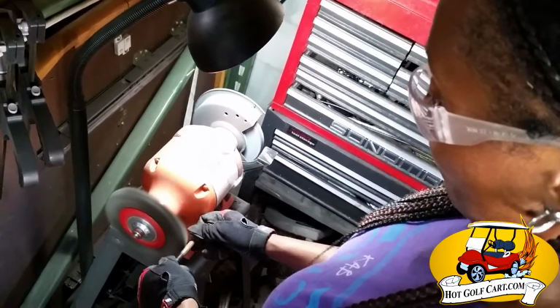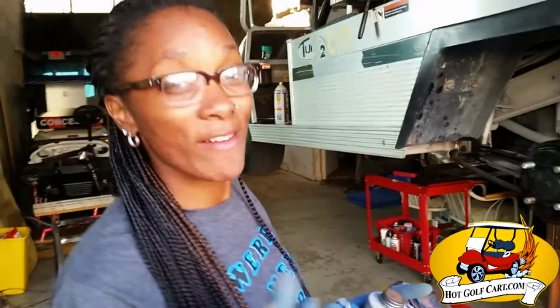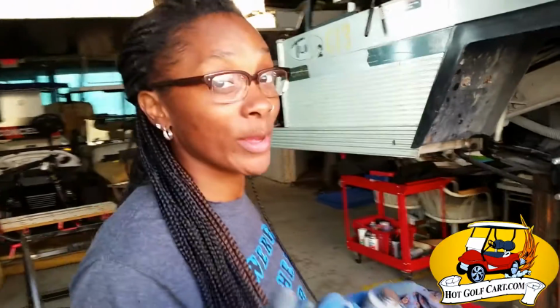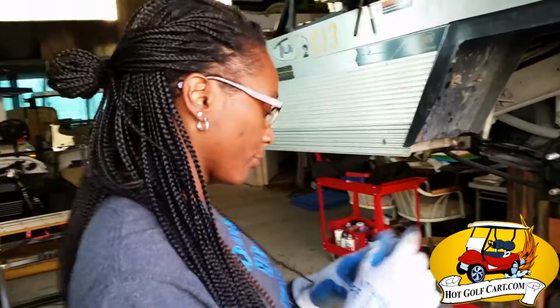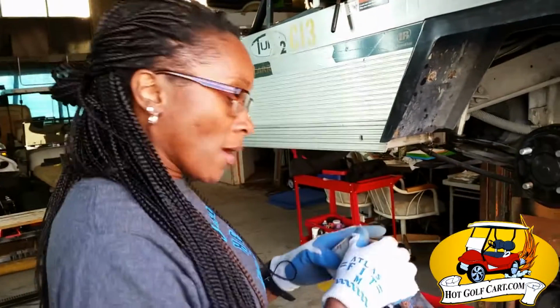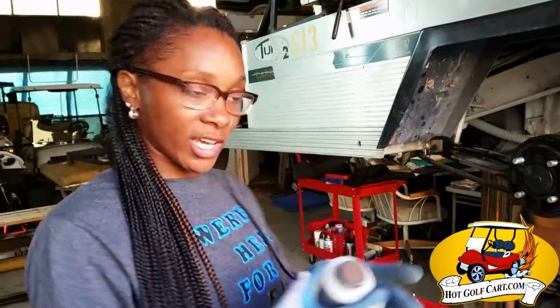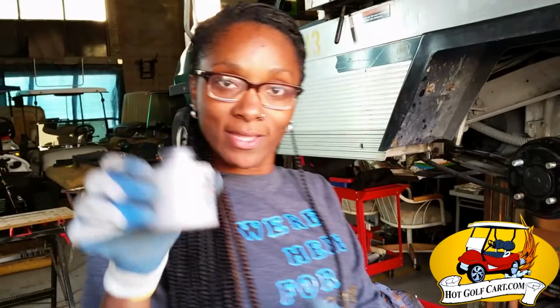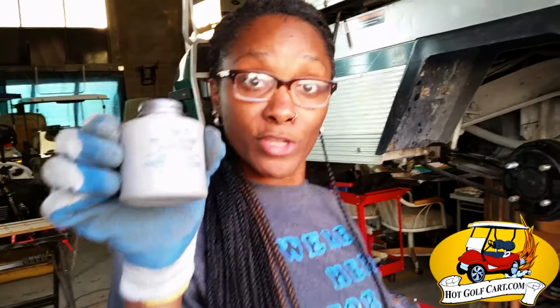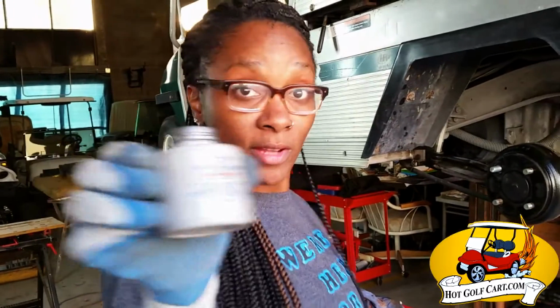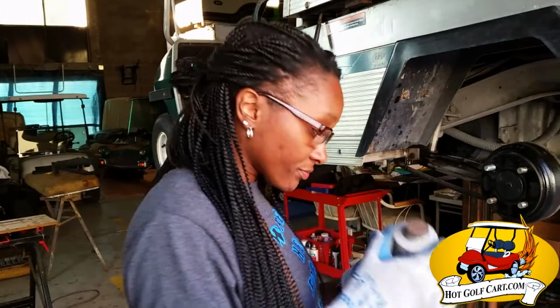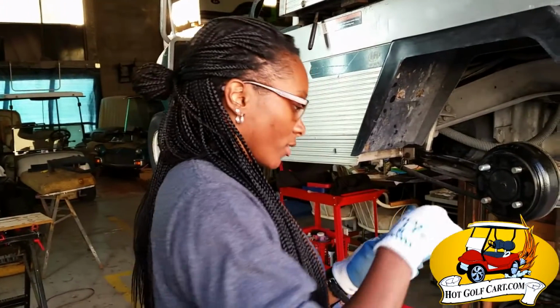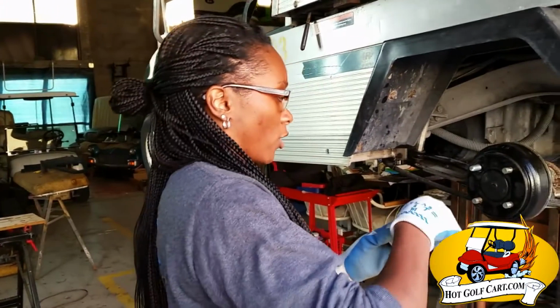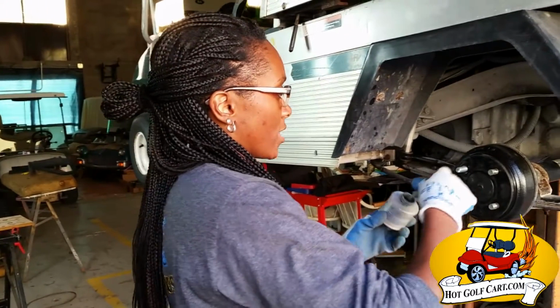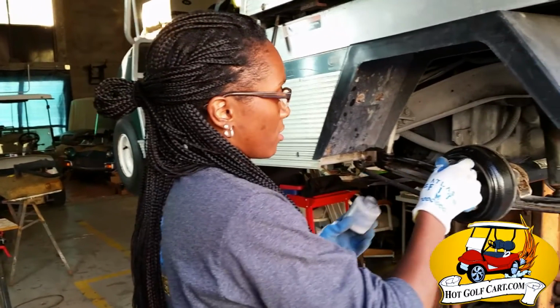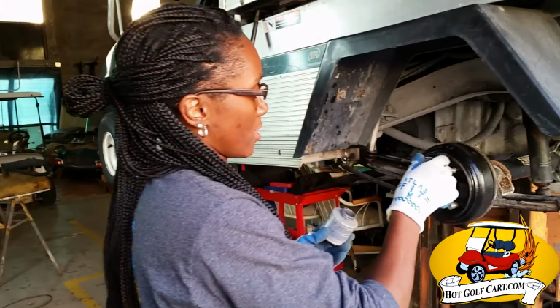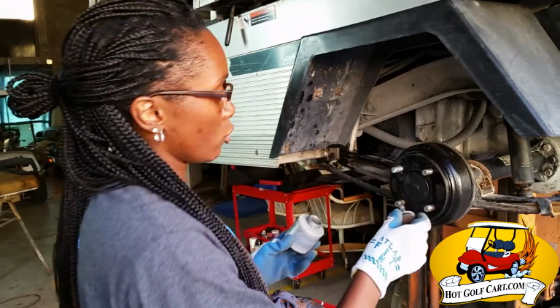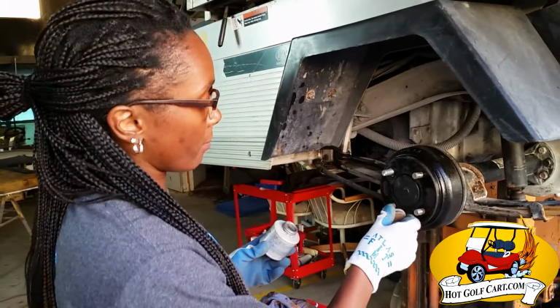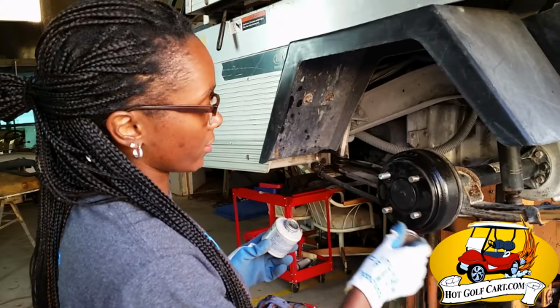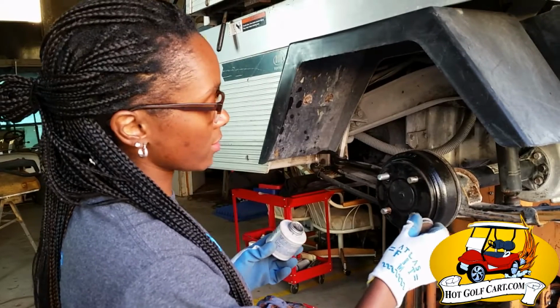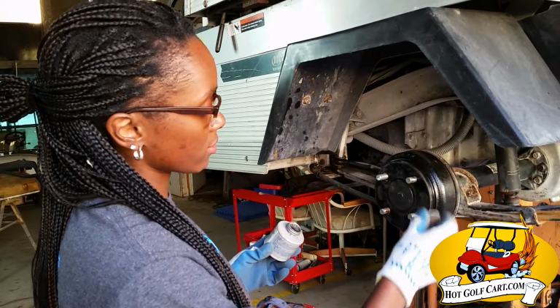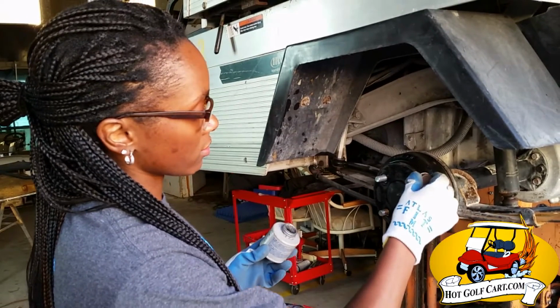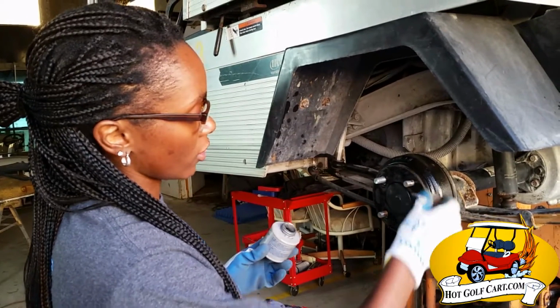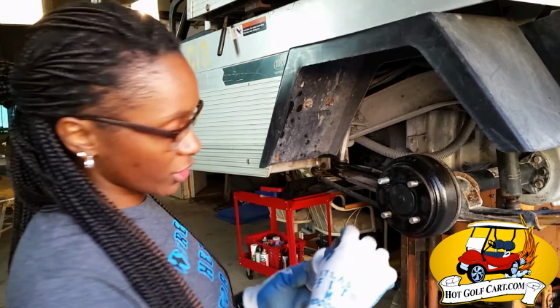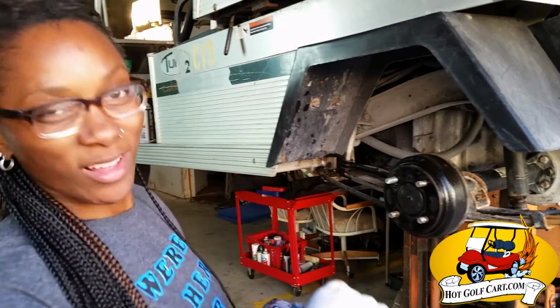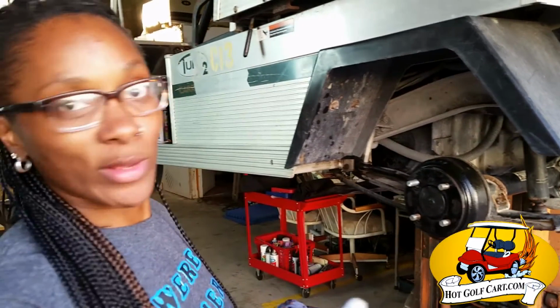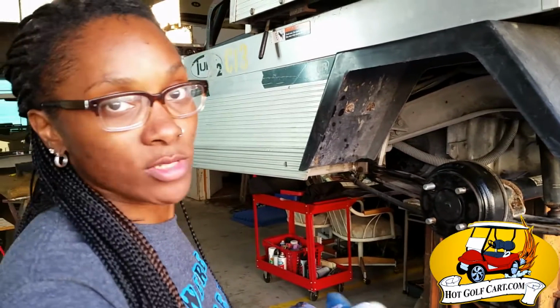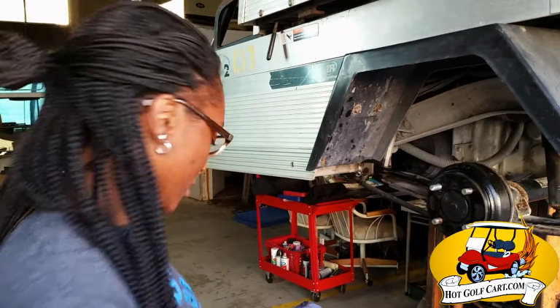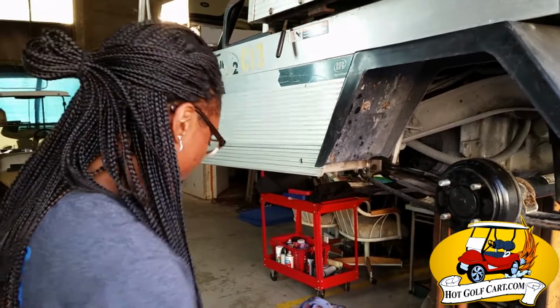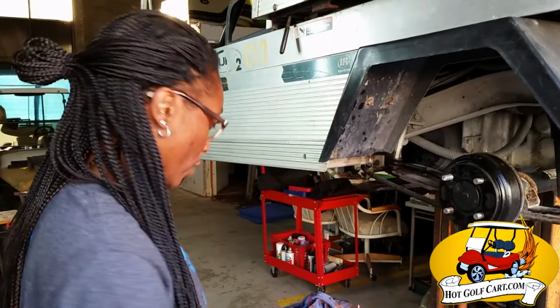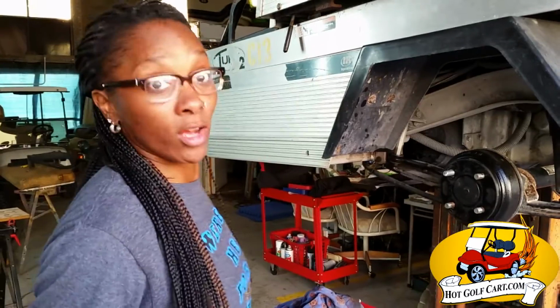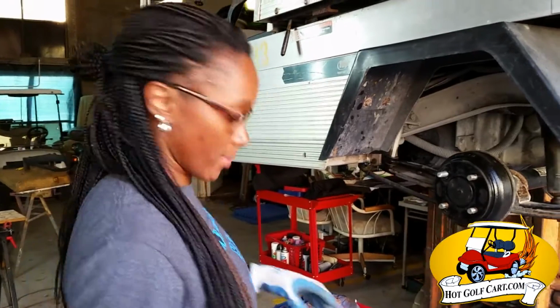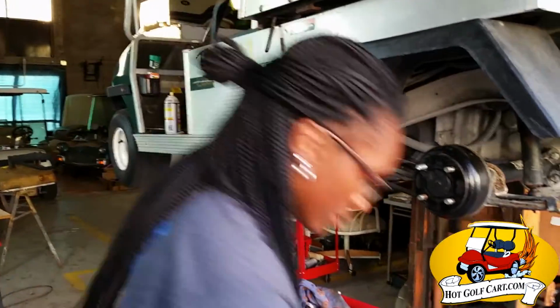So I have another quick tip. Make sure you get some anti-freeze lubricant and go ahead and lube up your studs, just so that your lug nuts don't get frozen onto the studs and you won't have to cut through them like I just did.